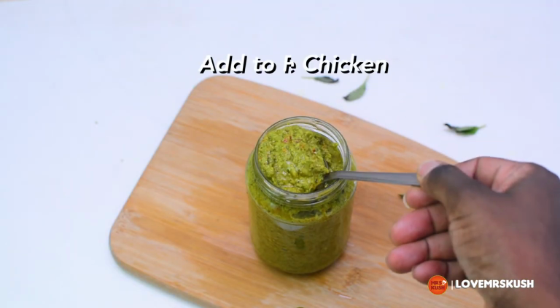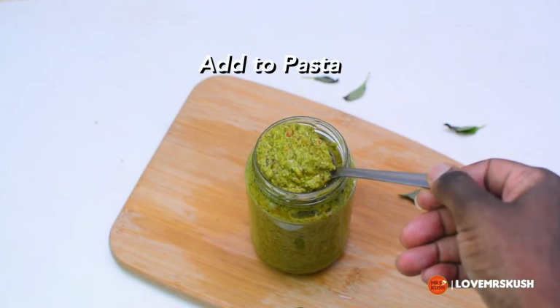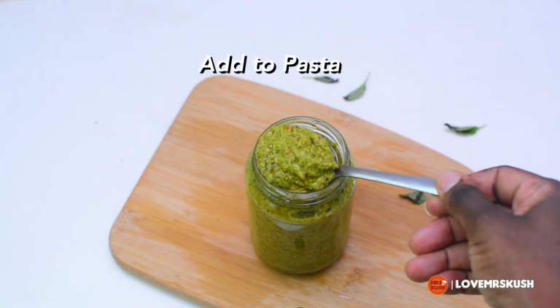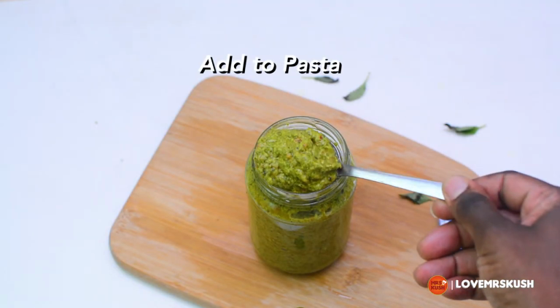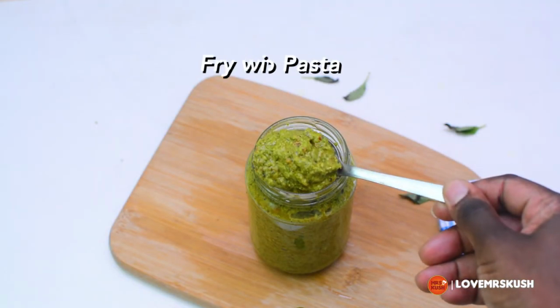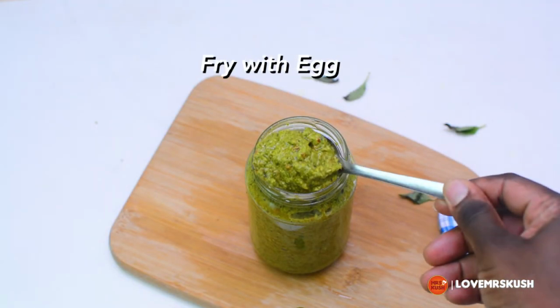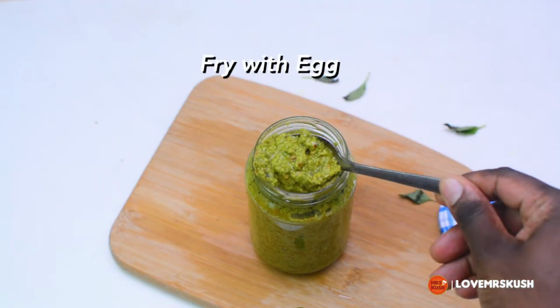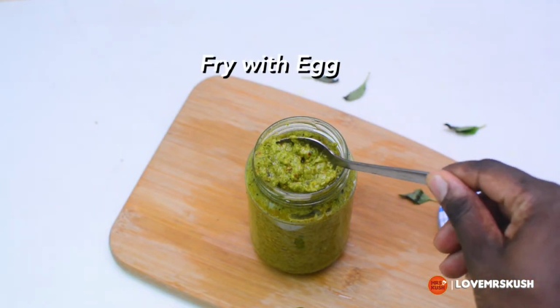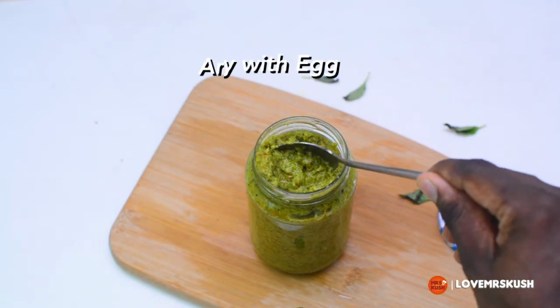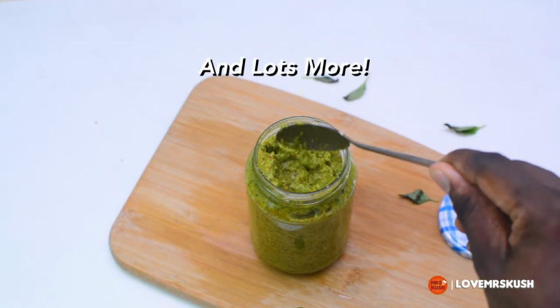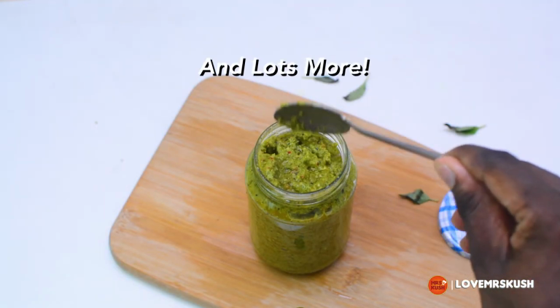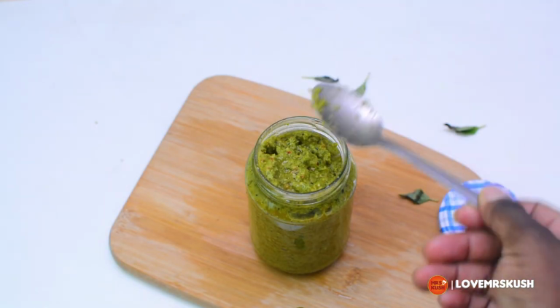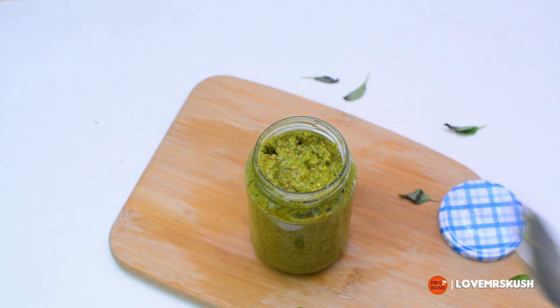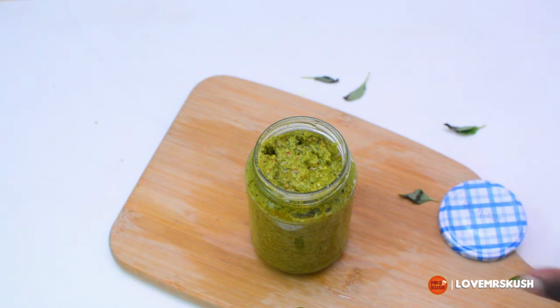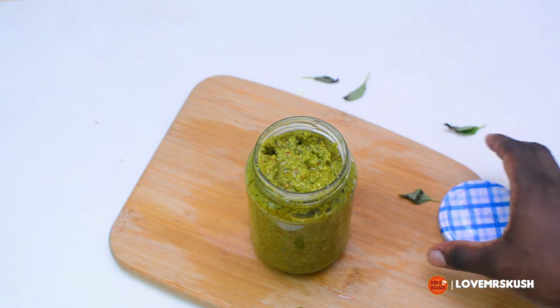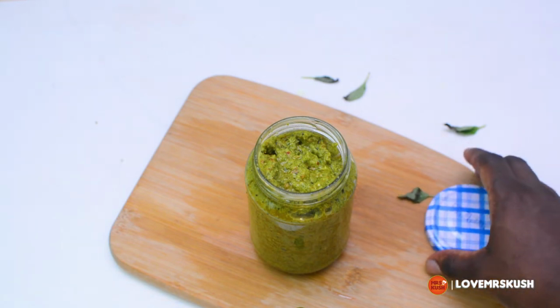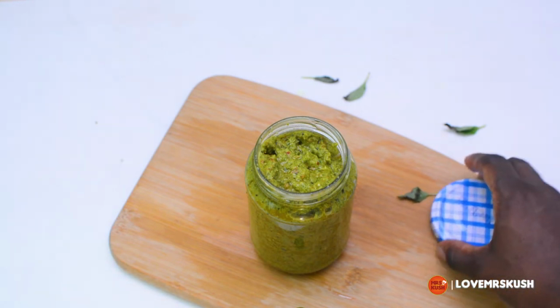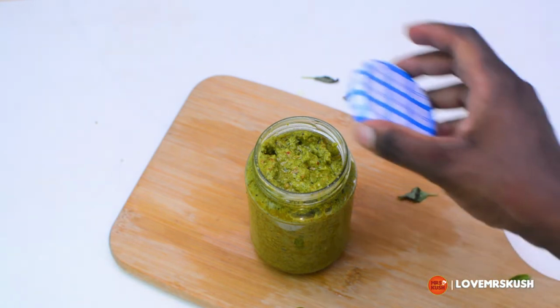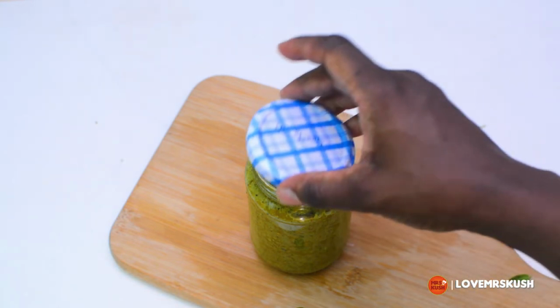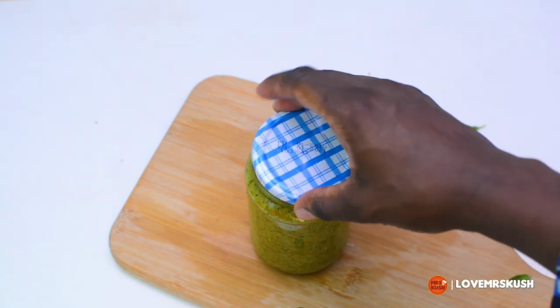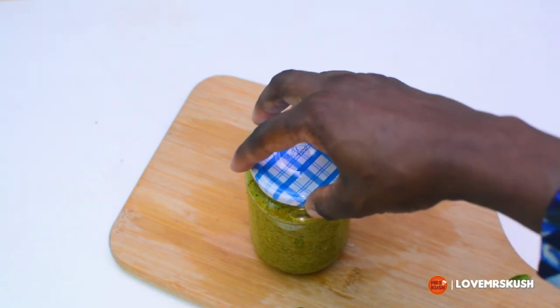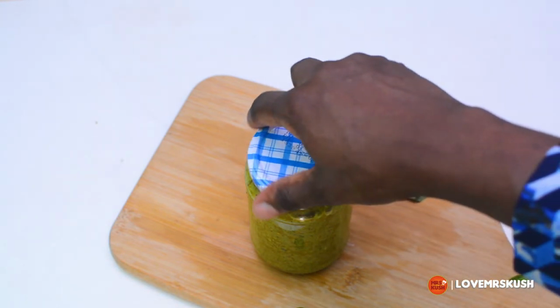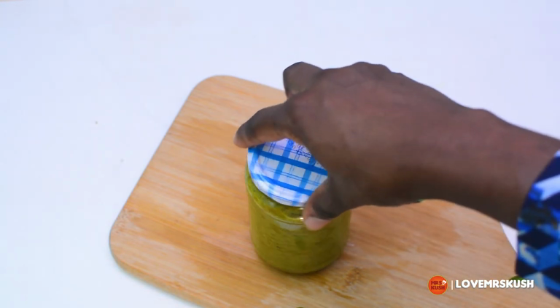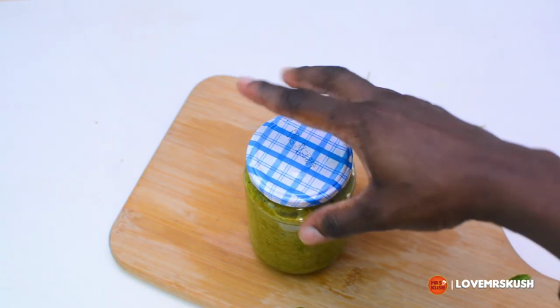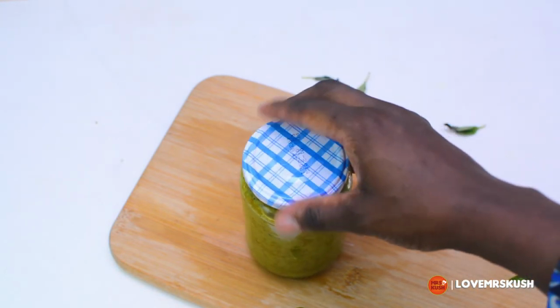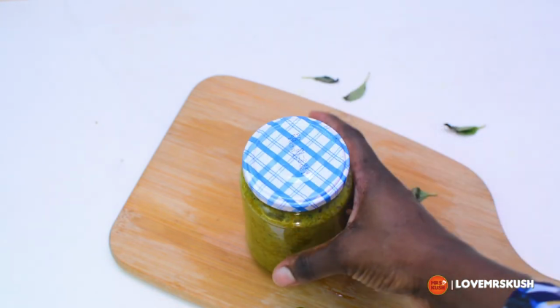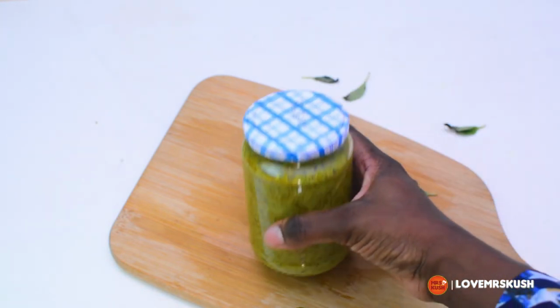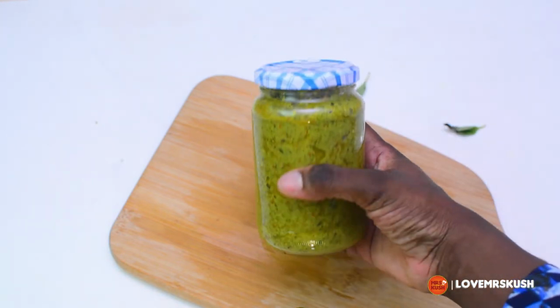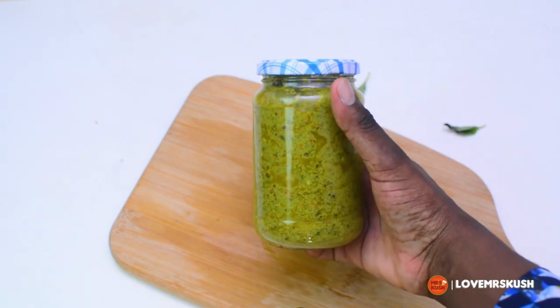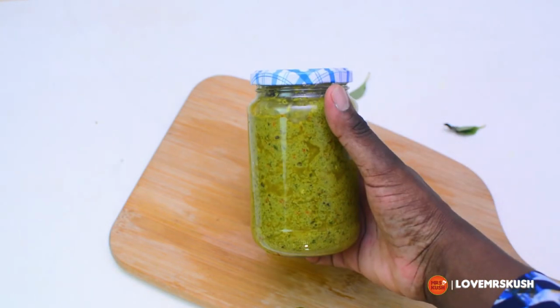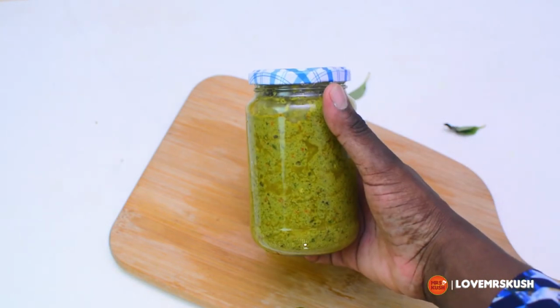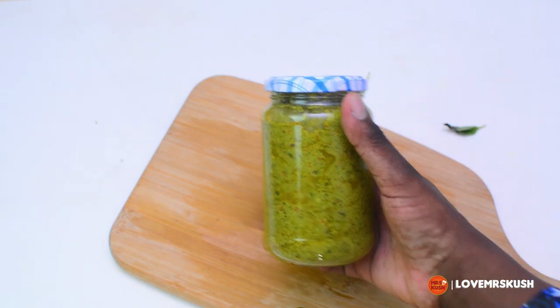I've even spread it on a sandwich and eaten it like that — is that delicious! I promise you it is worth the try. If you do, let me know. Okay, bye!